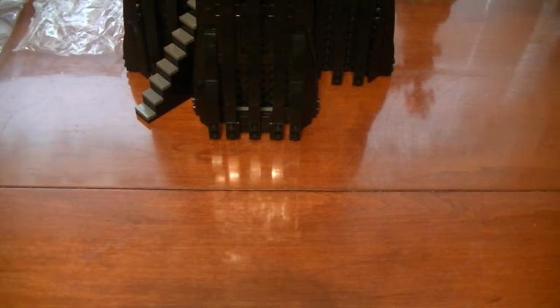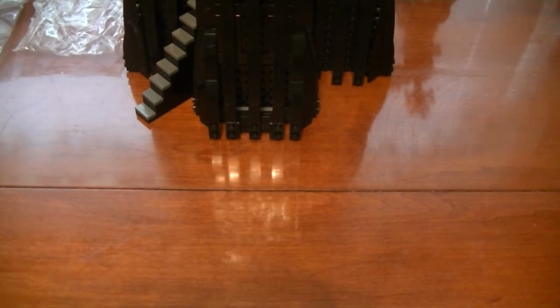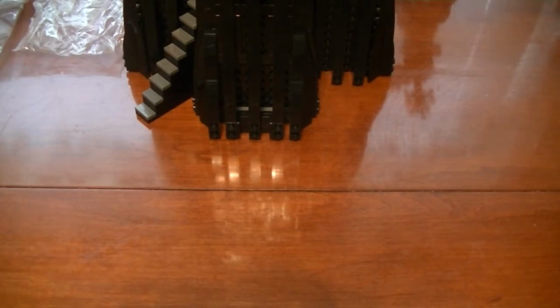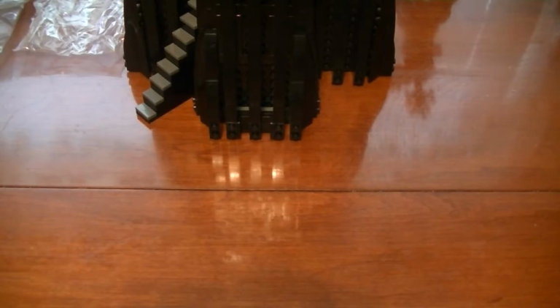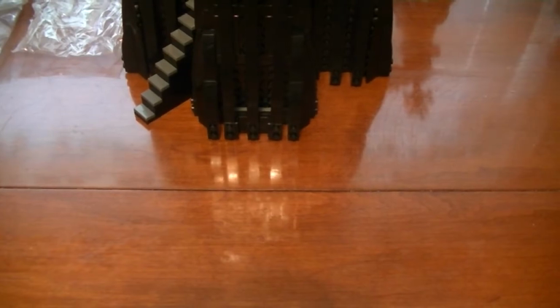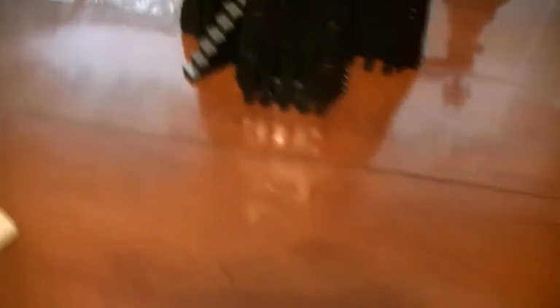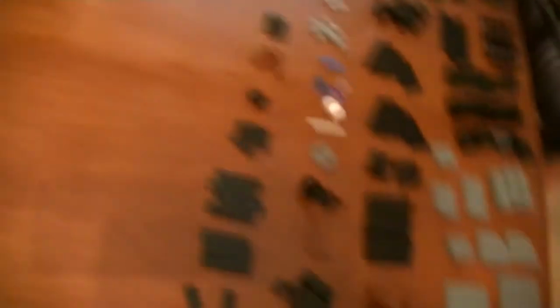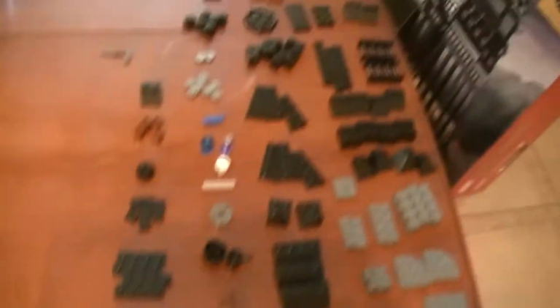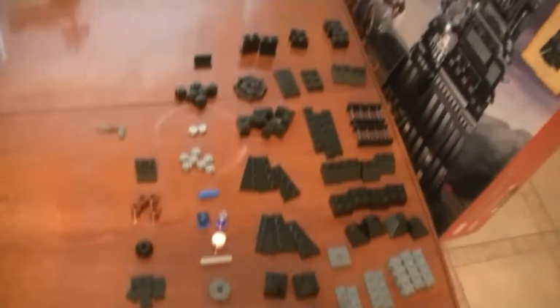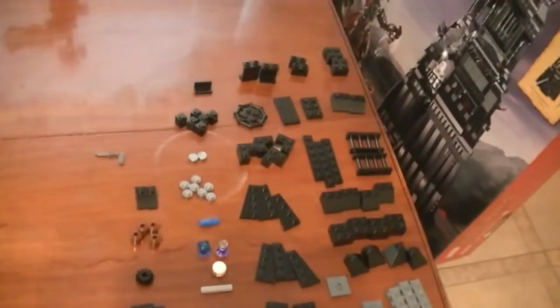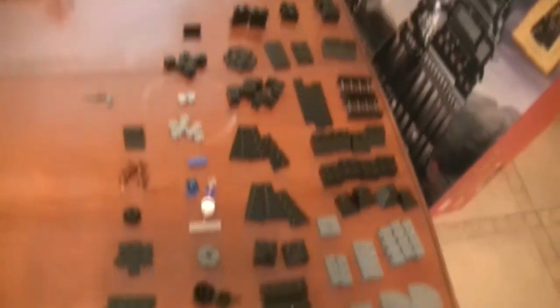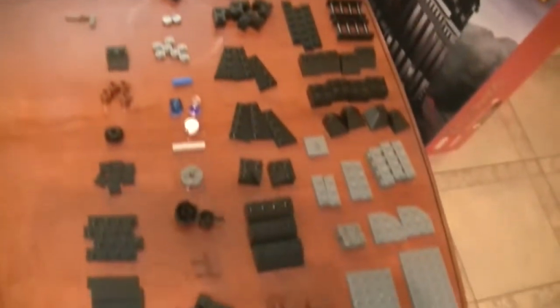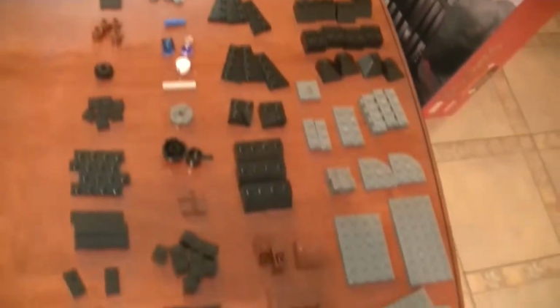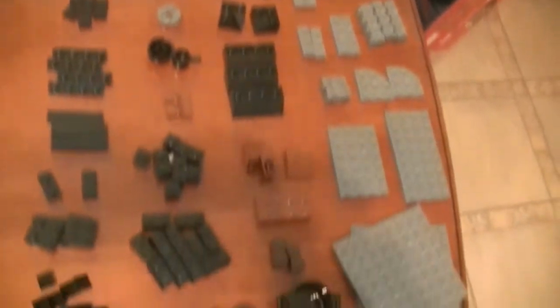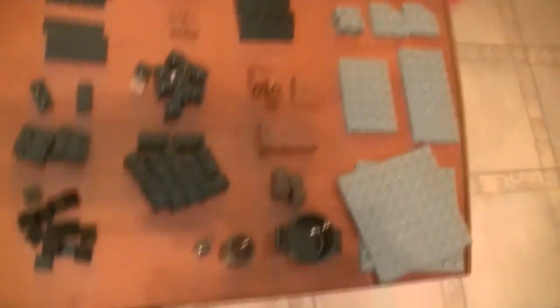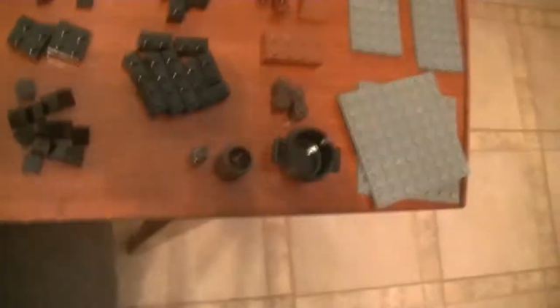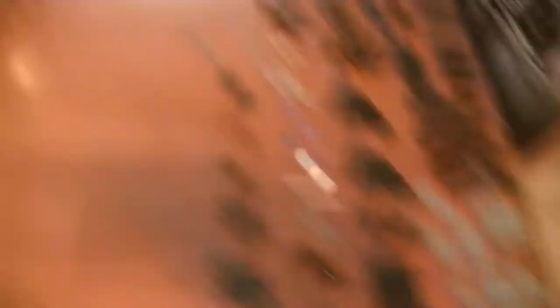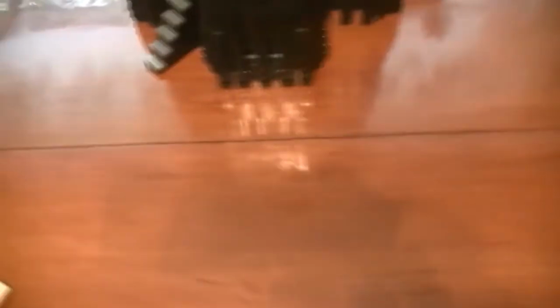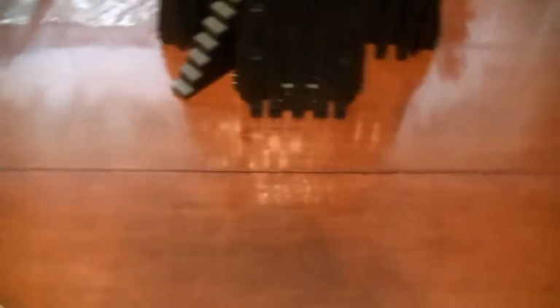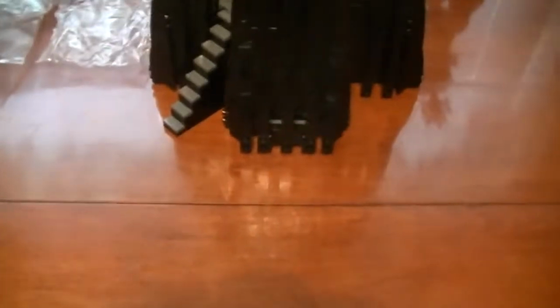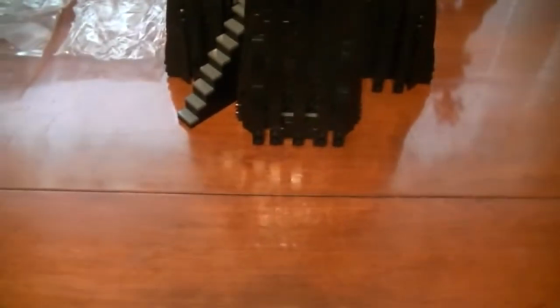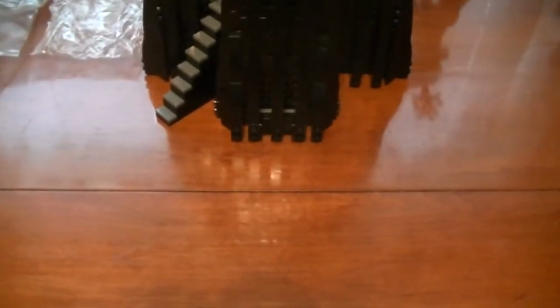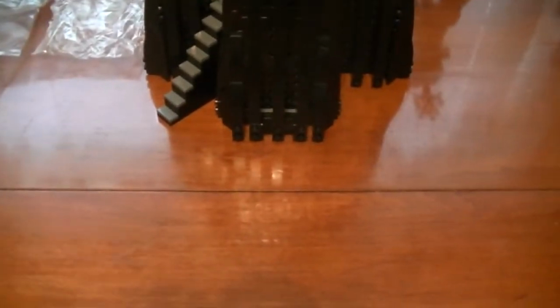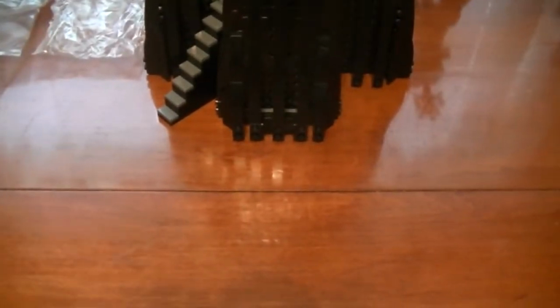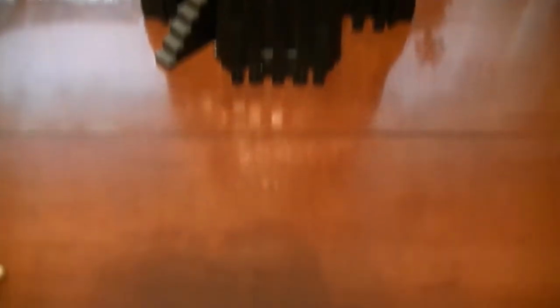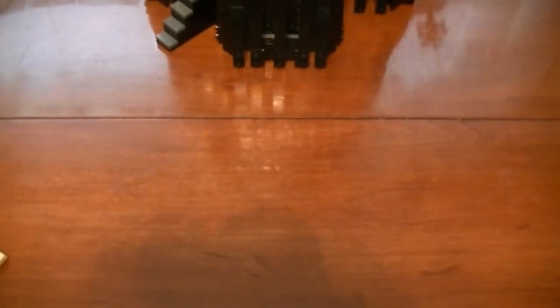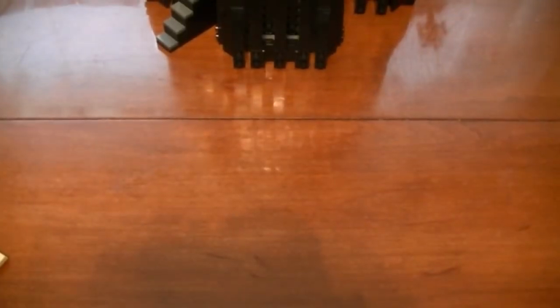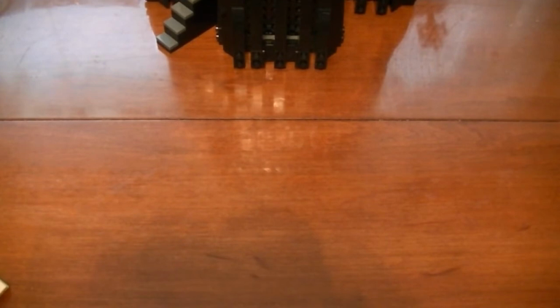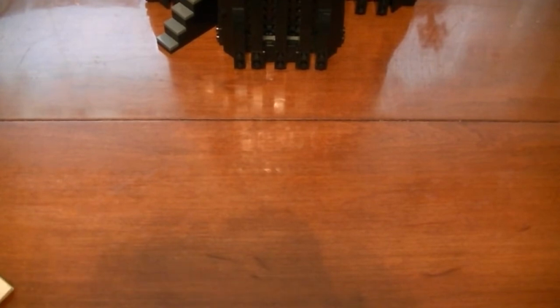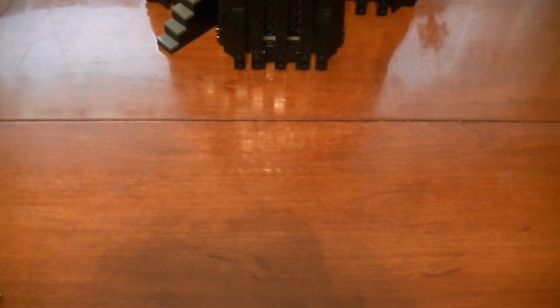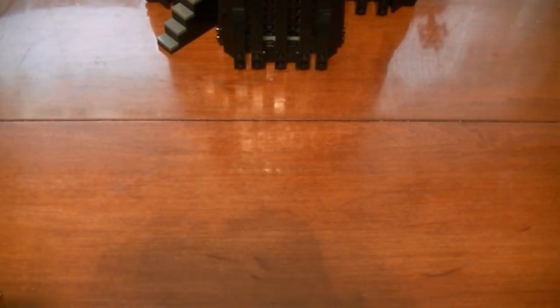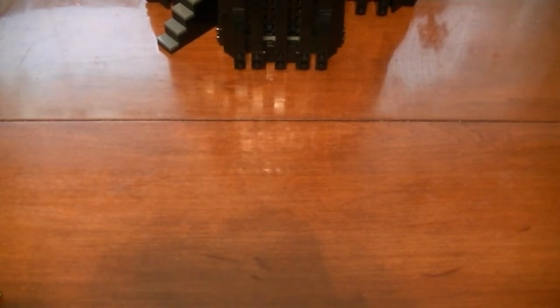Bag 10 — a lot of pieces. A whole lot, compared to the last bag which was relatively minor. This looks like we're actually building another floor, so we got two of these.